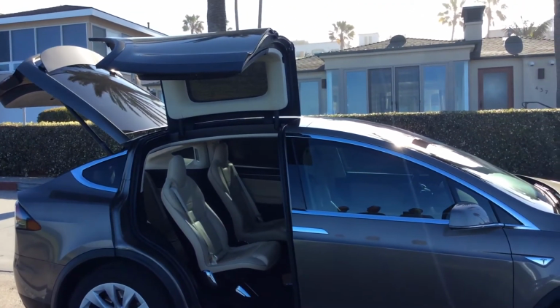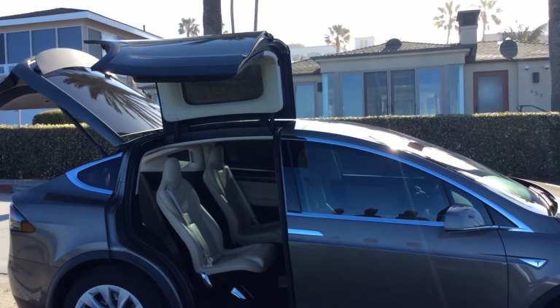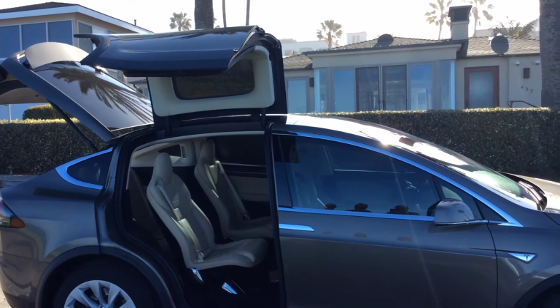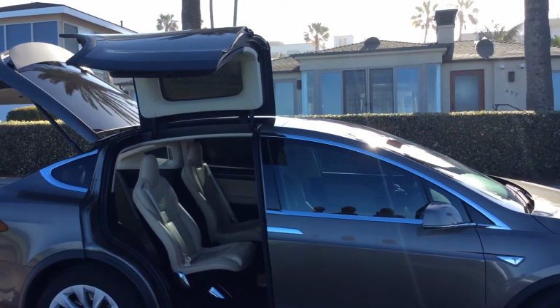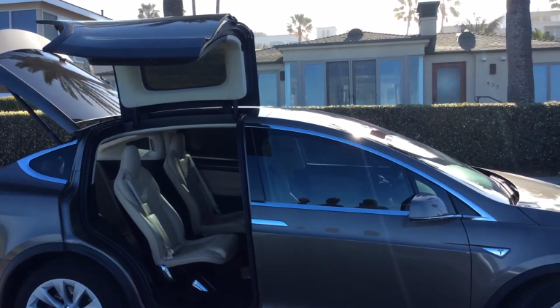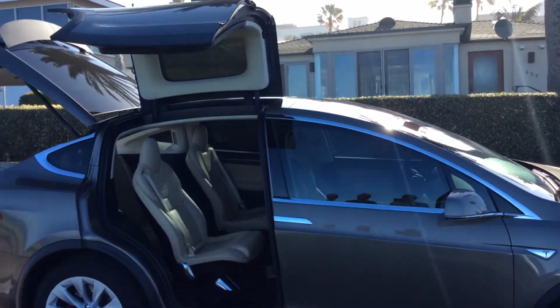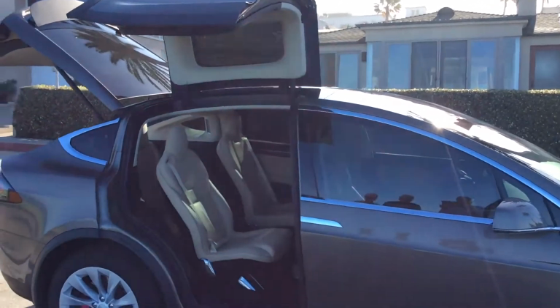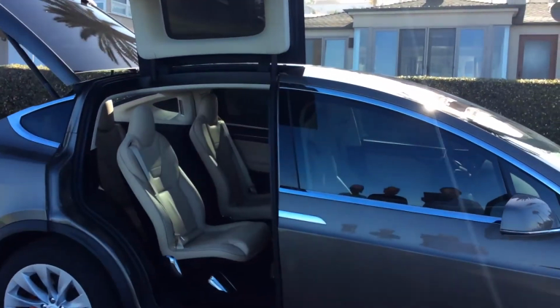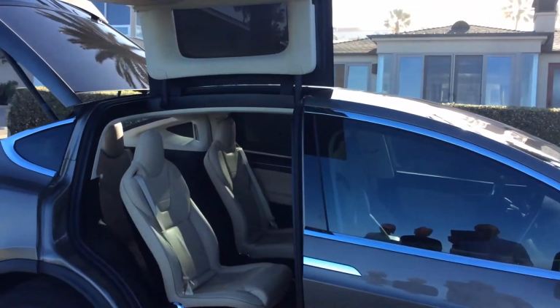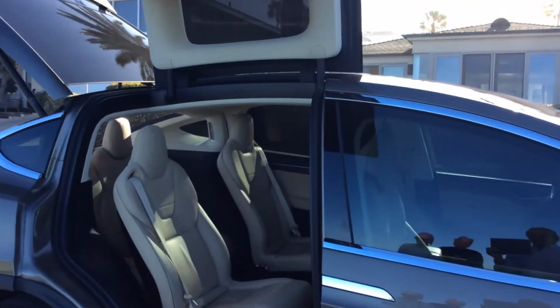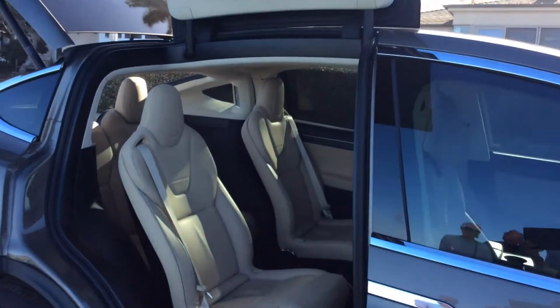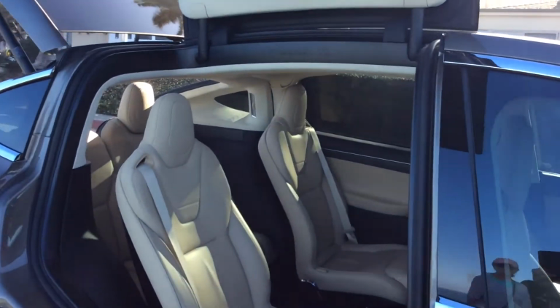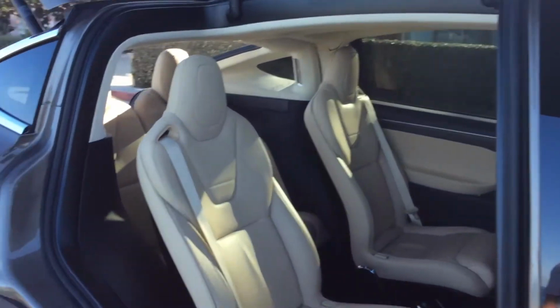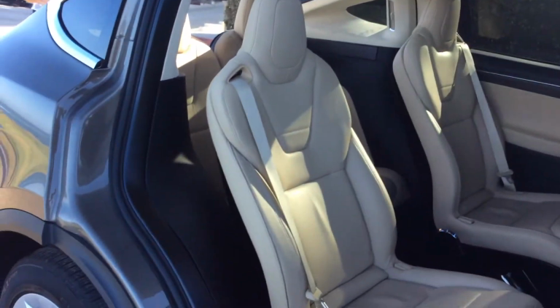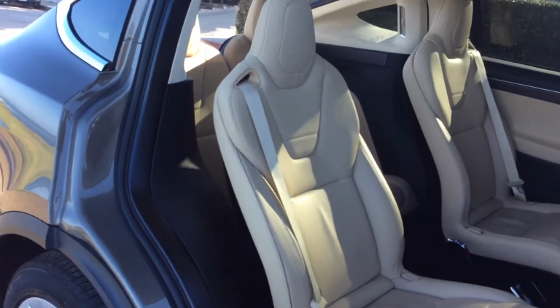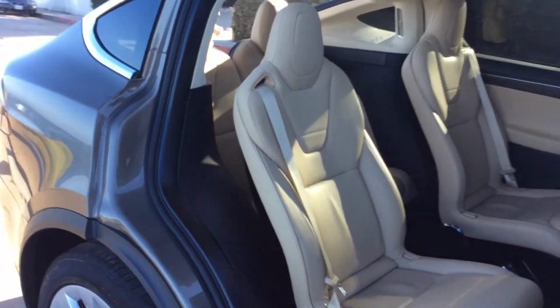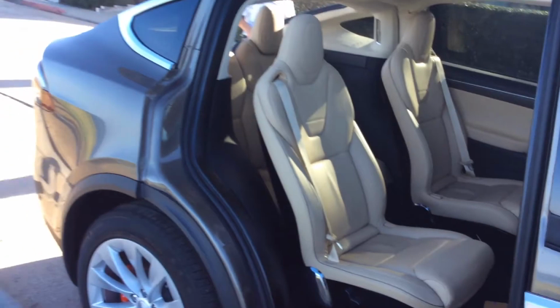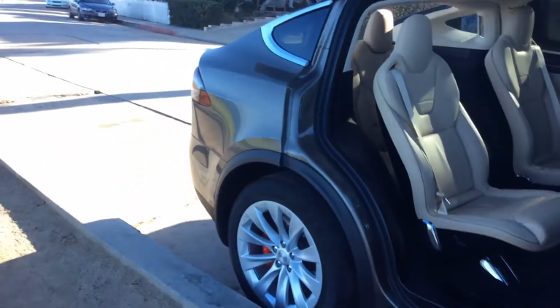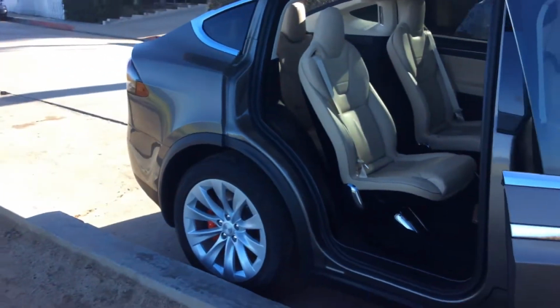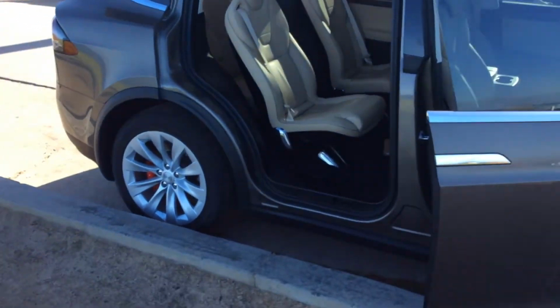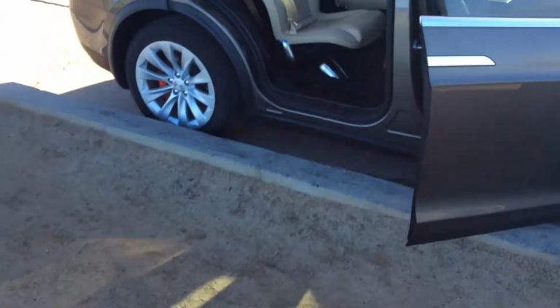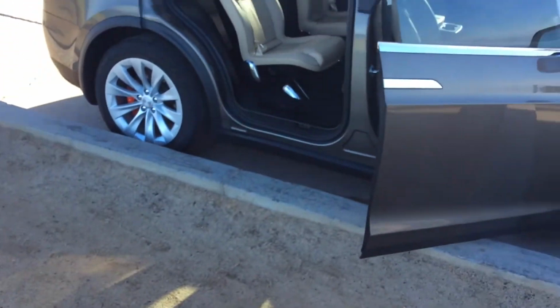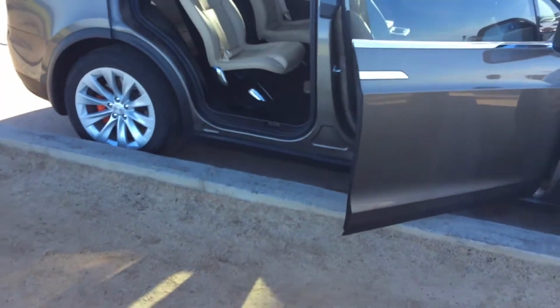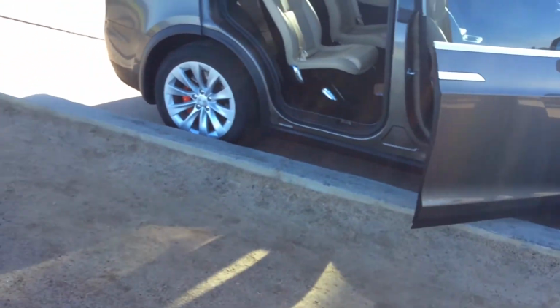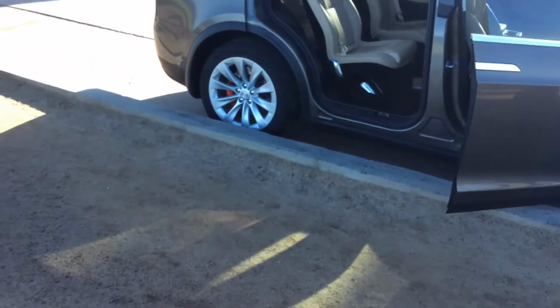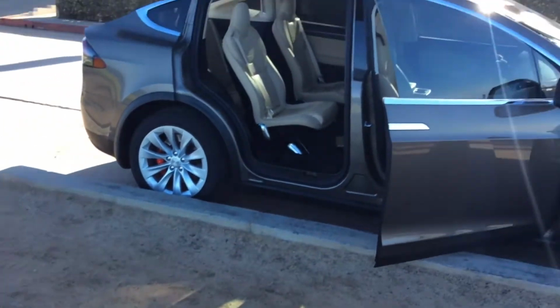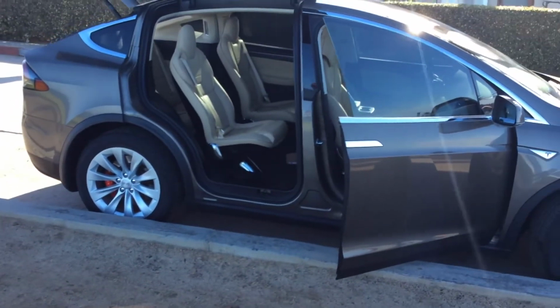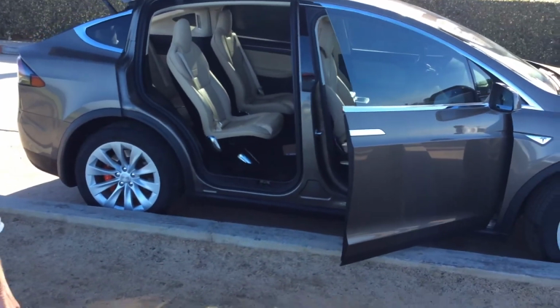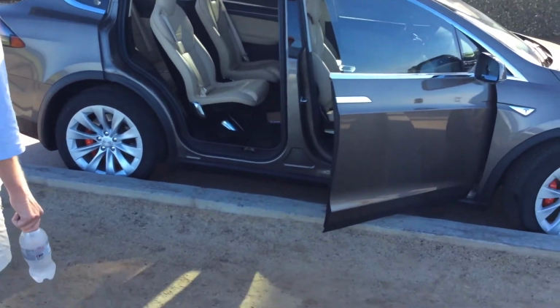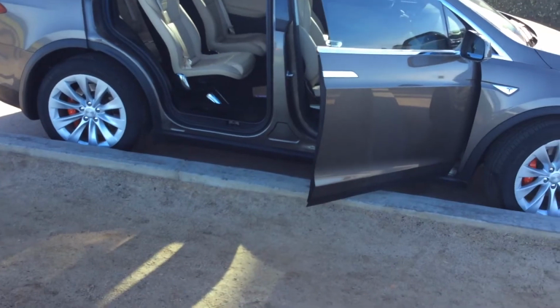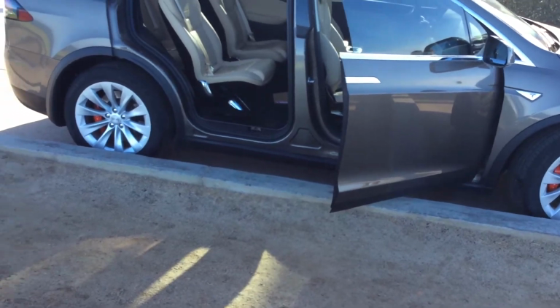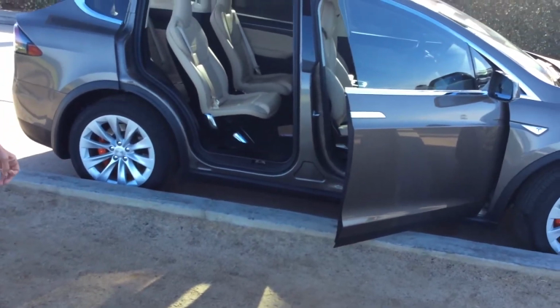The front door does the same thing? Well, the front door, I have it turned off, but when you approach the car the door will open. But you can turn it on and off.